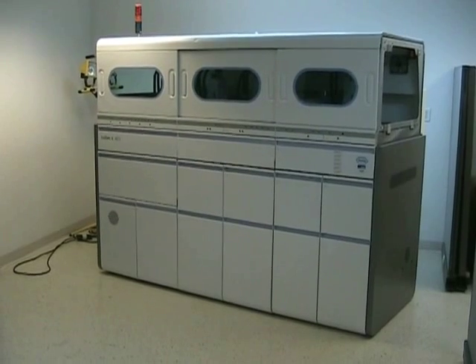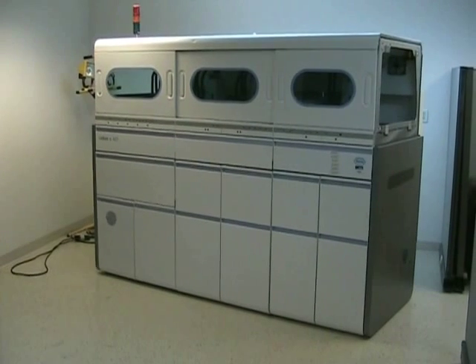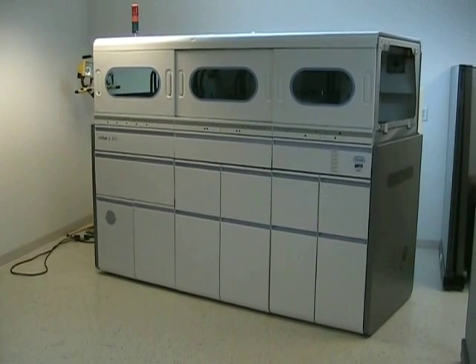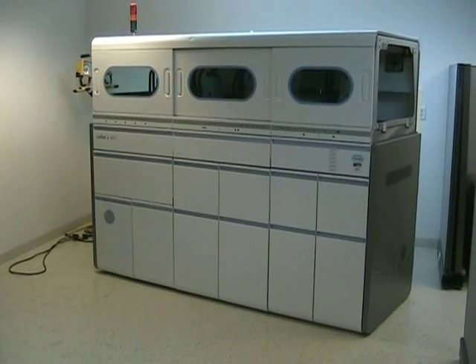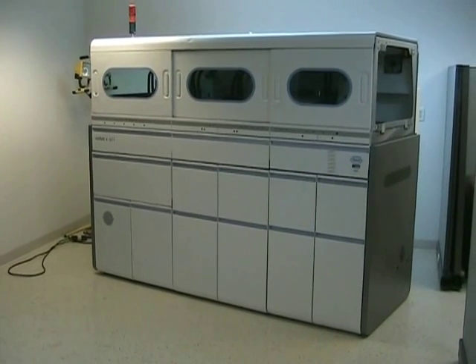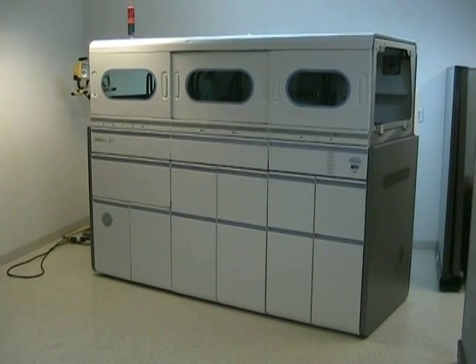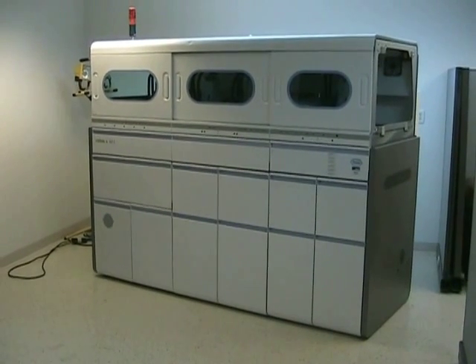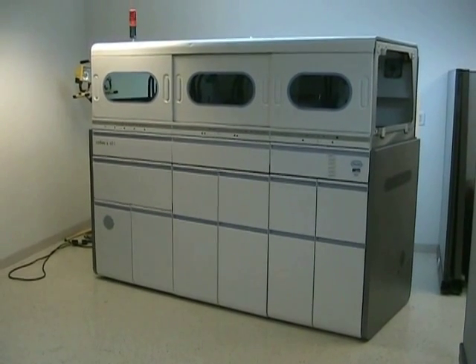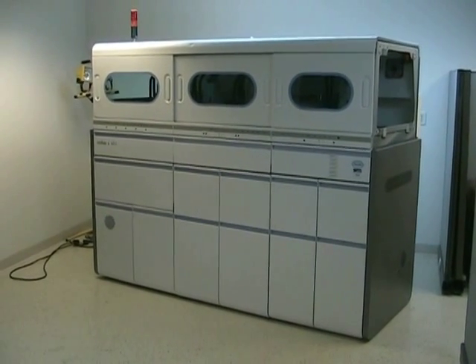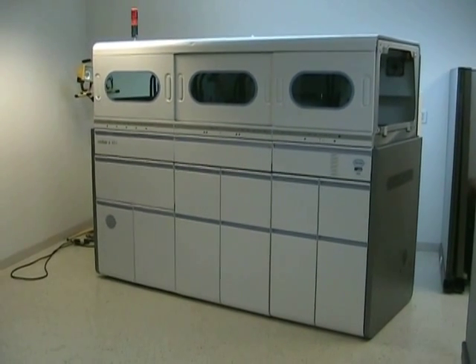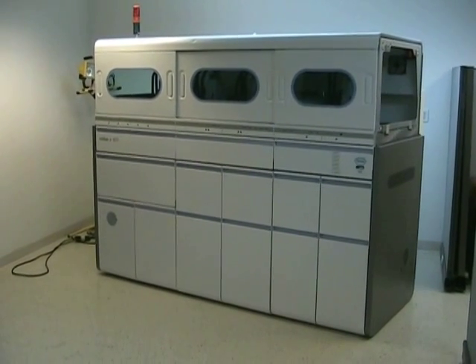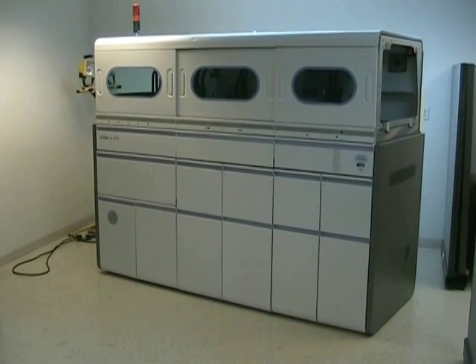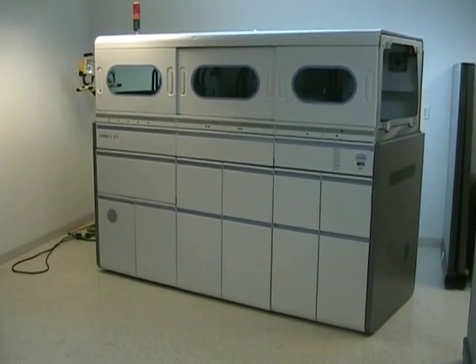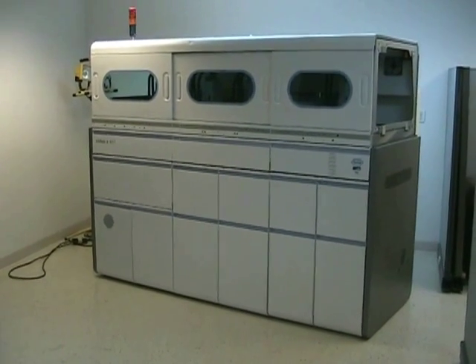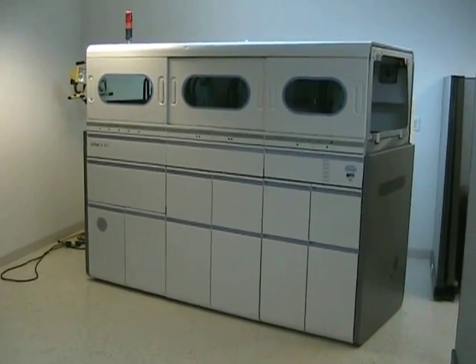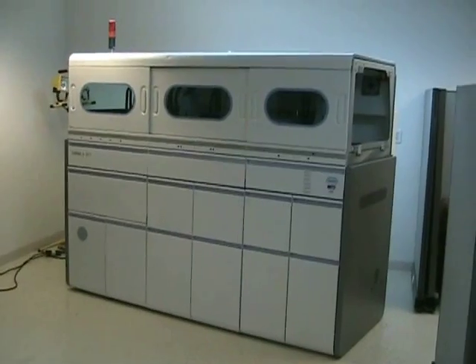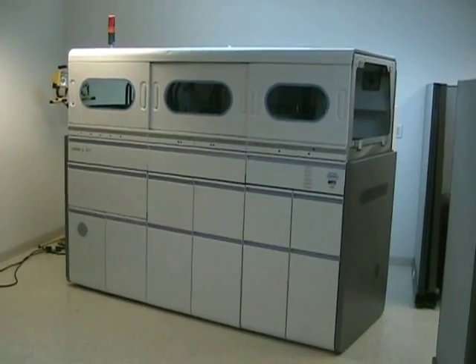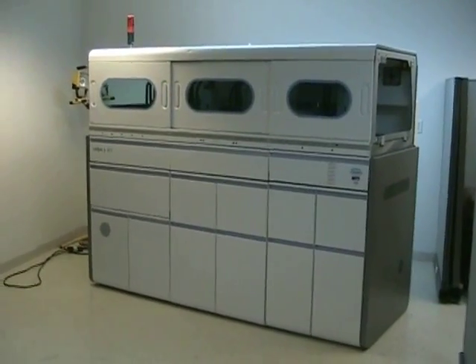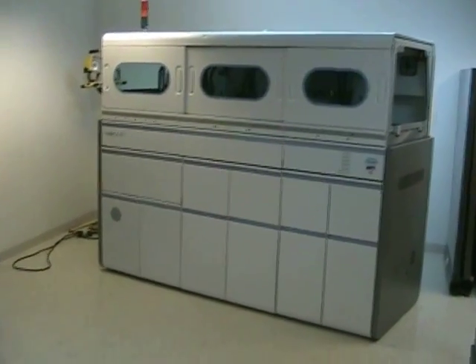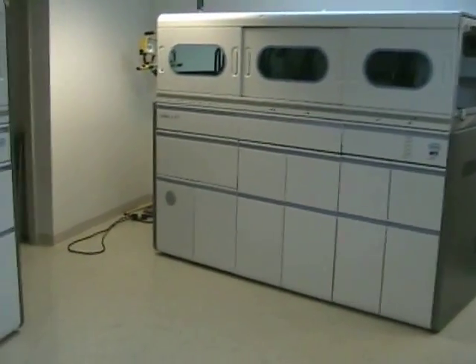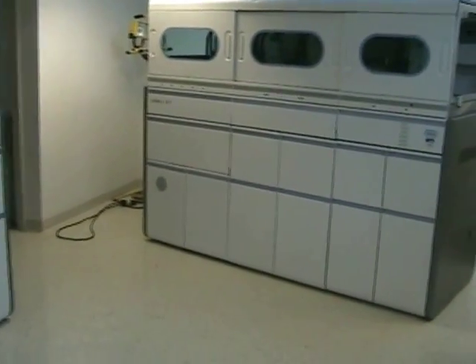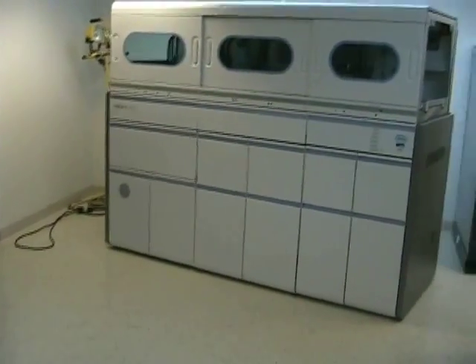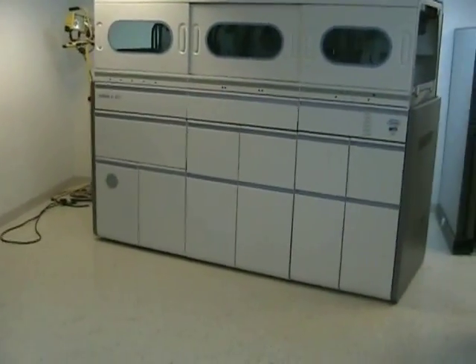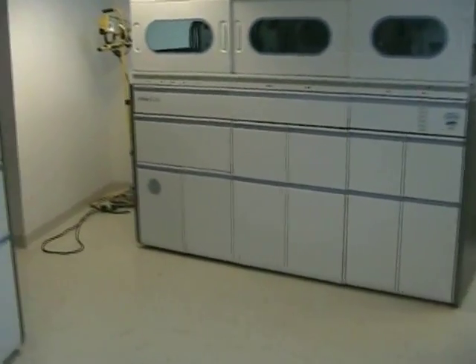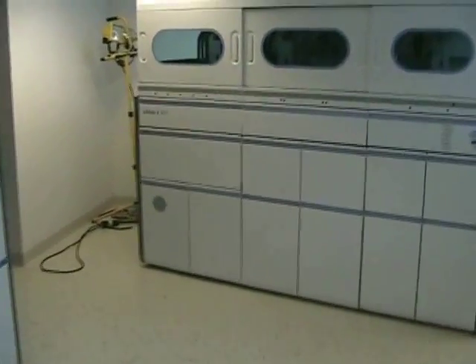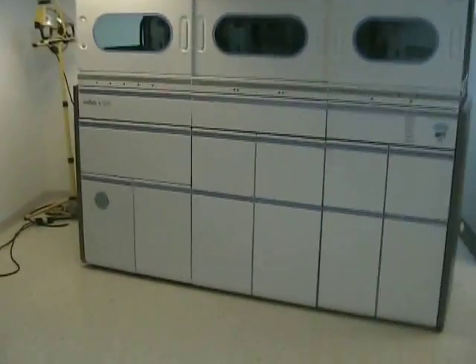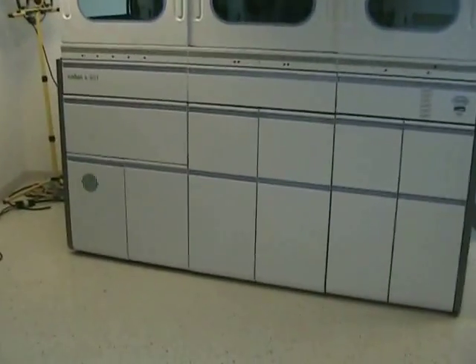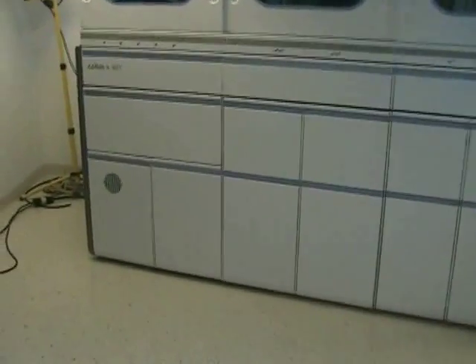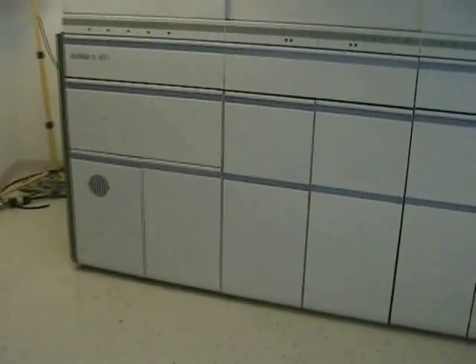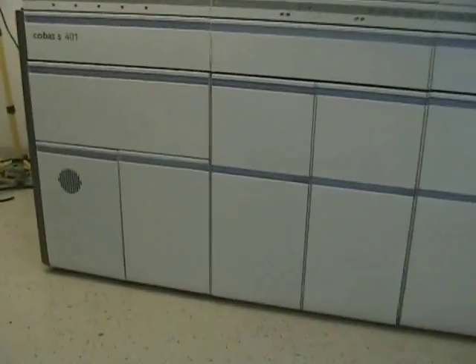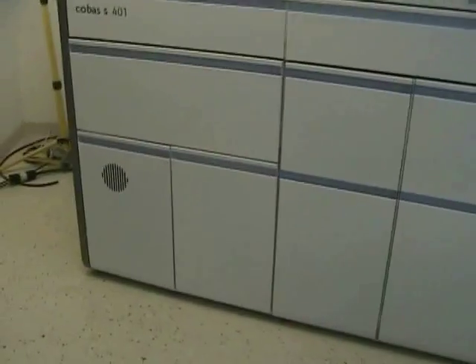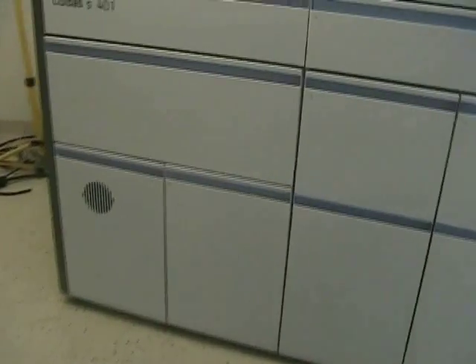It's highly automated and performs the PCR sample preparation, amplification, and detection steps. I'm going to actually move up and turn the machine on and let it initialize here while we kind of go over a few things.